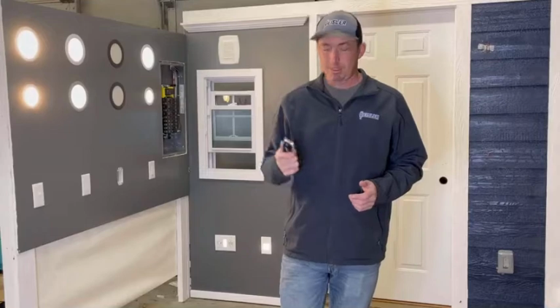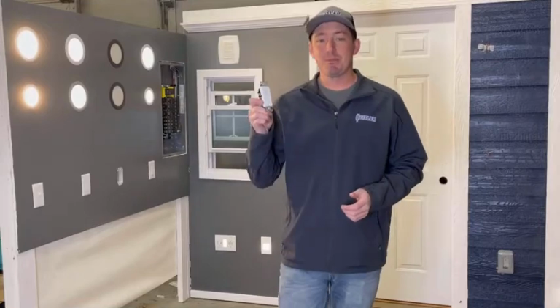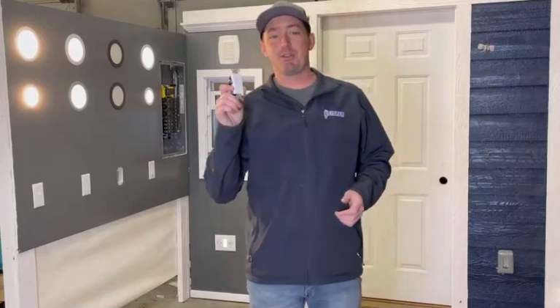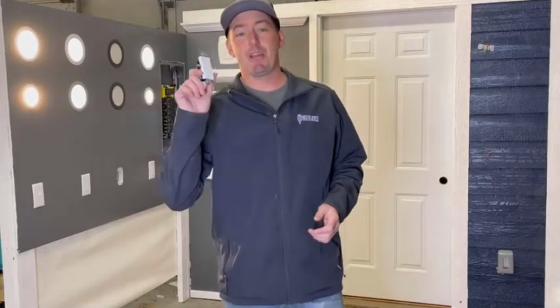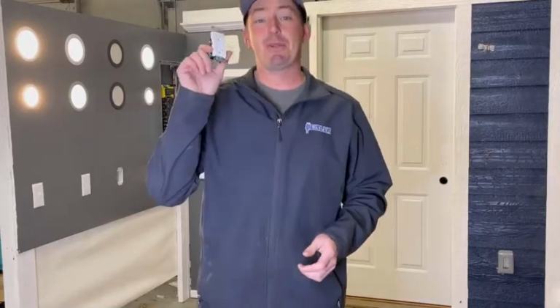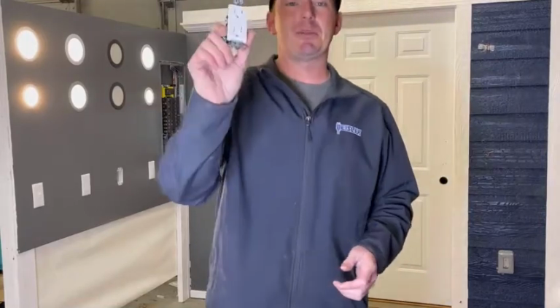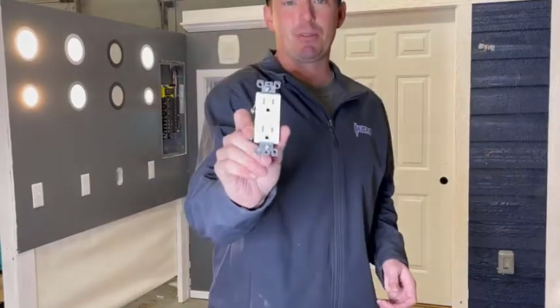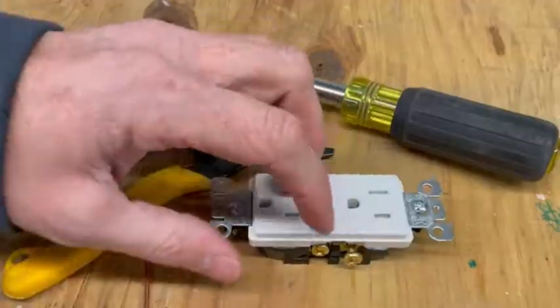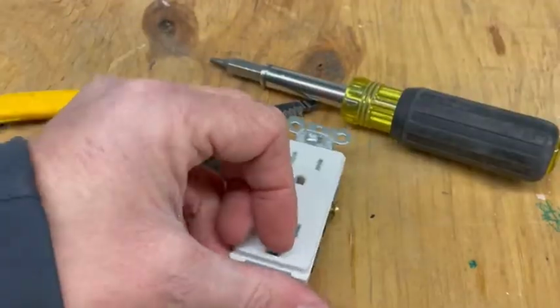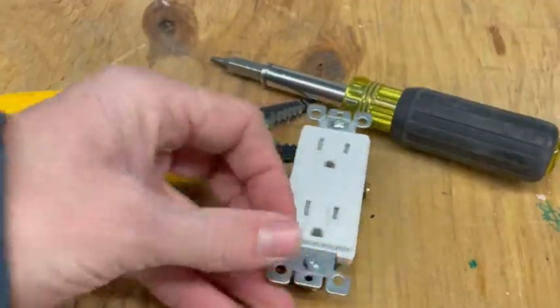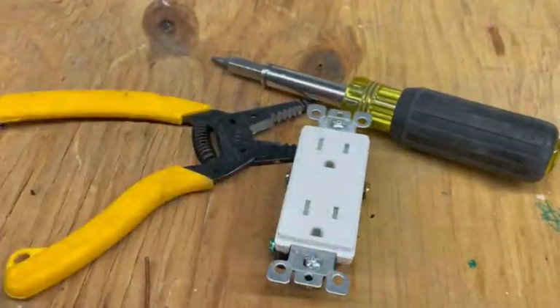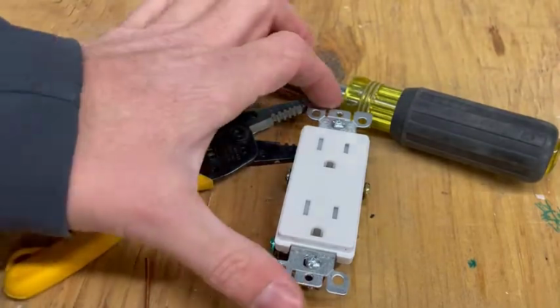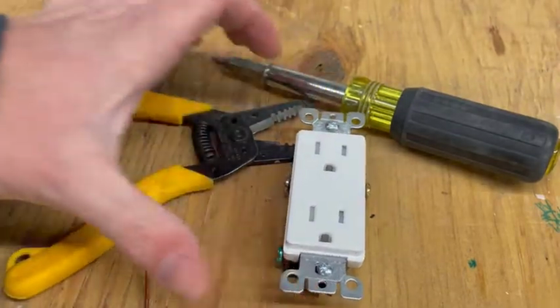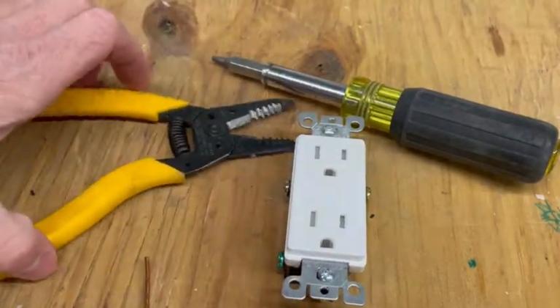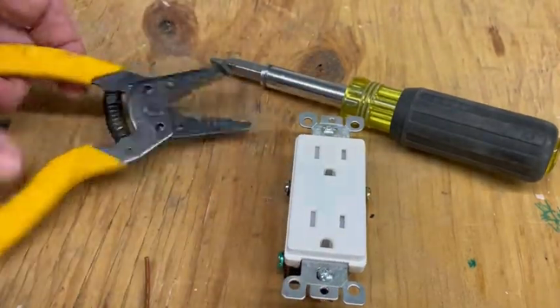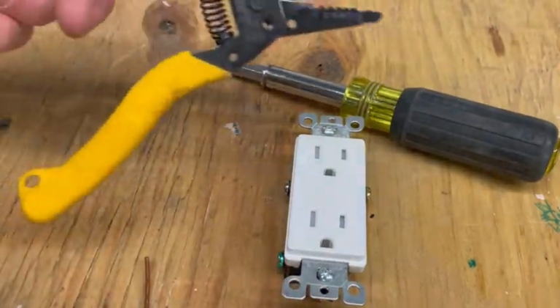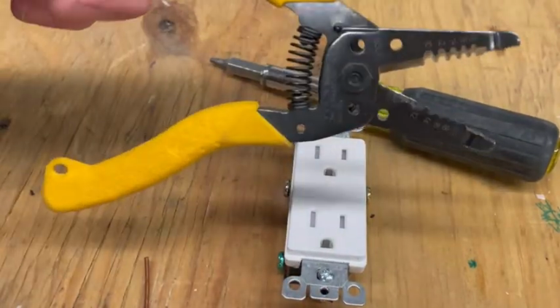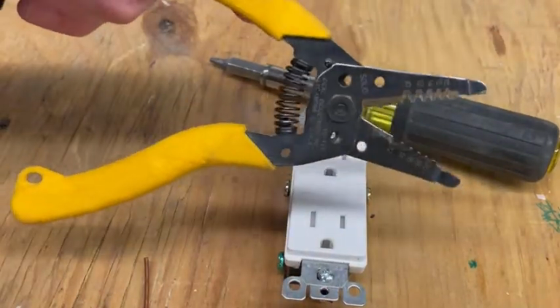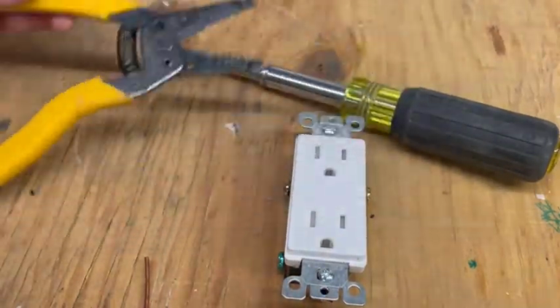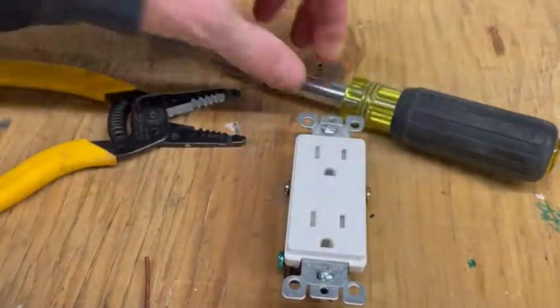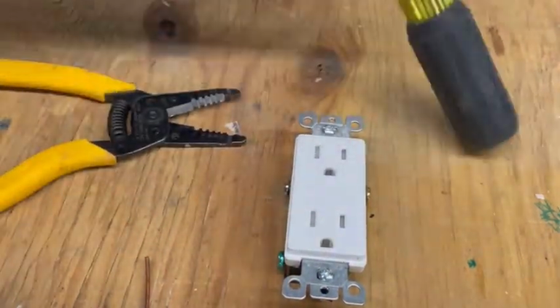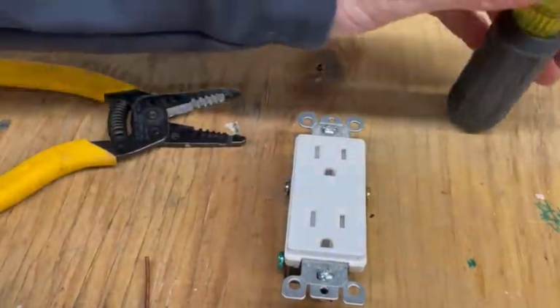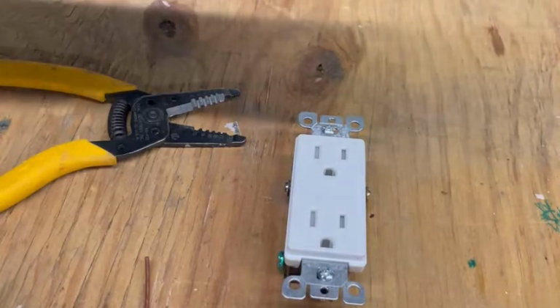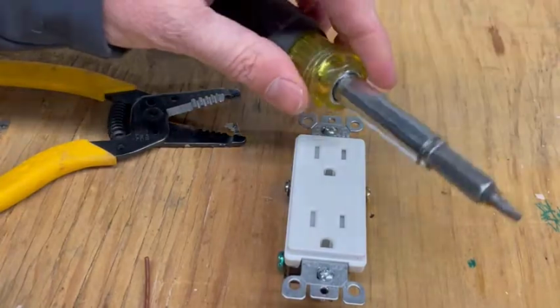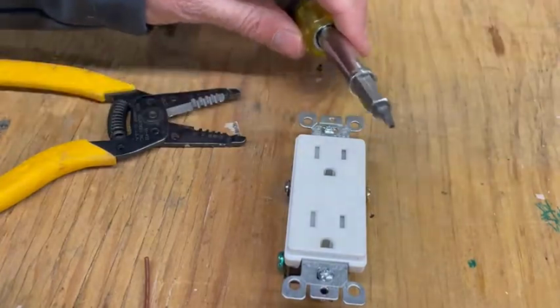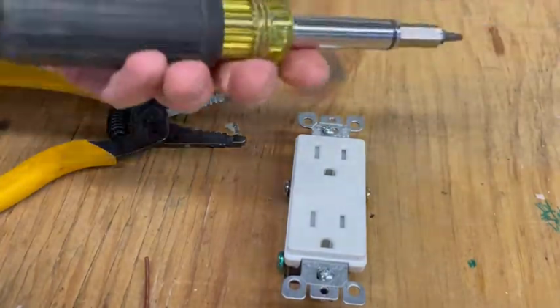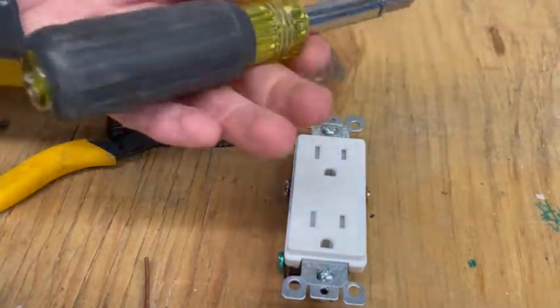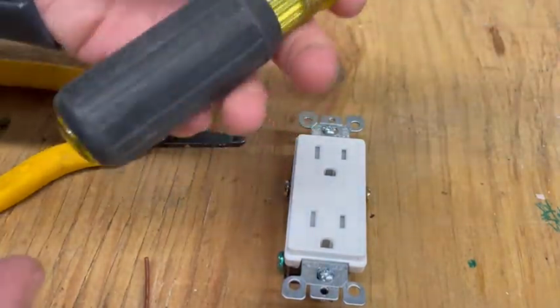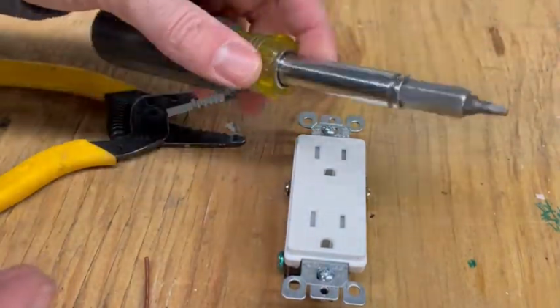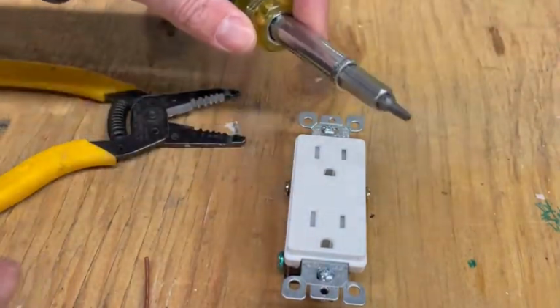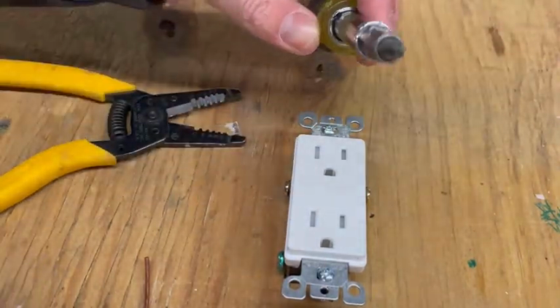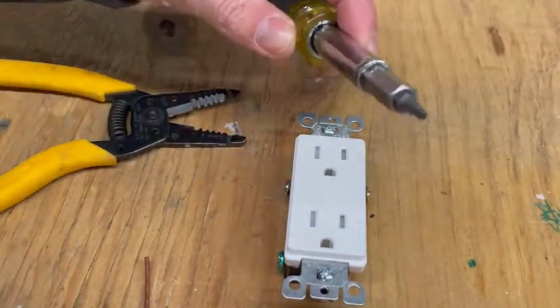Today I'm going to show you how to make up a duplex receptacle. So we're ready to make up this duplex receptacle. The tools I'm going to use for this is a pair of wire strippers and a 10-in-1, or this is an 11-in-1, with a square tip.